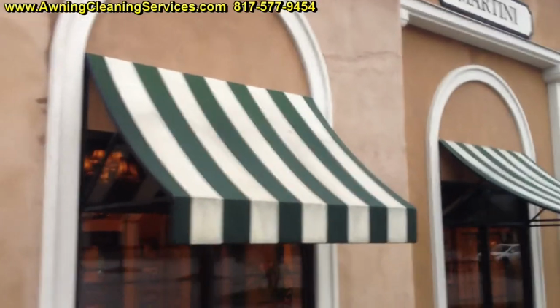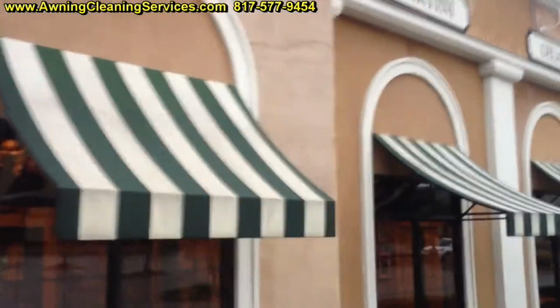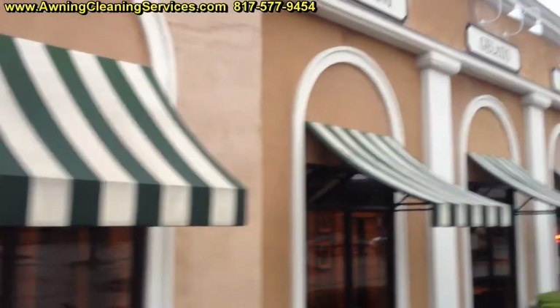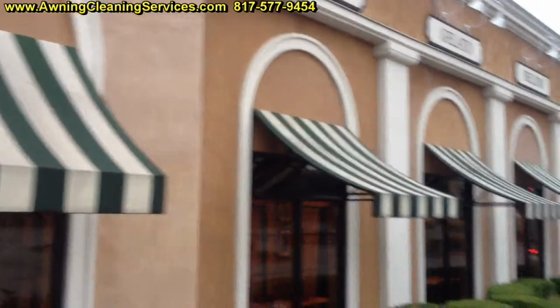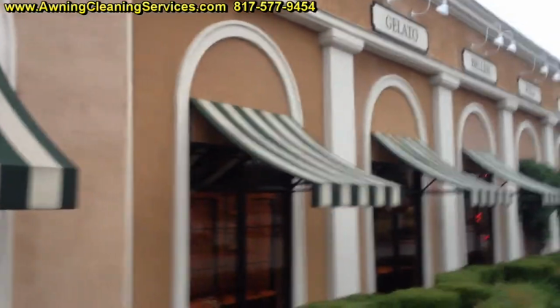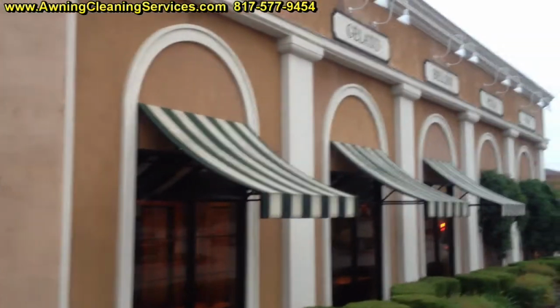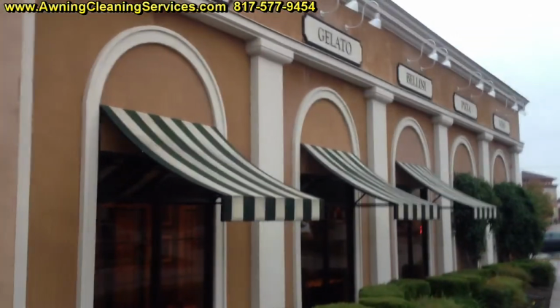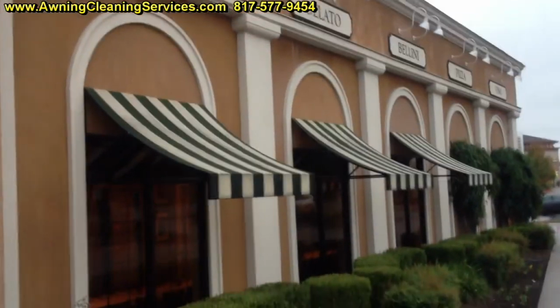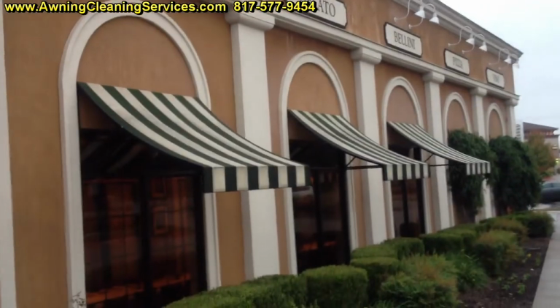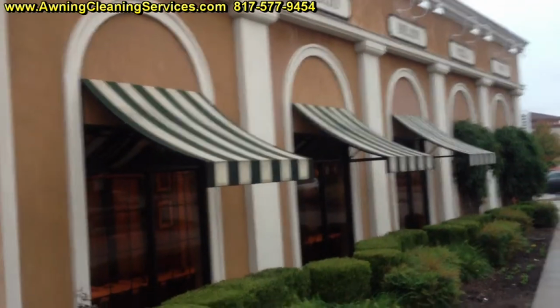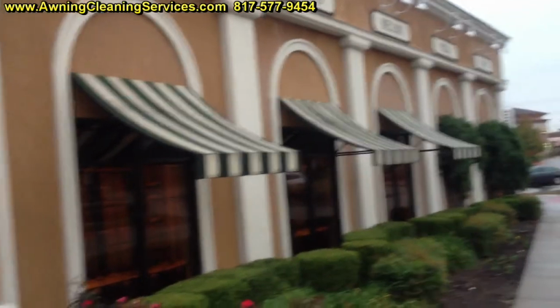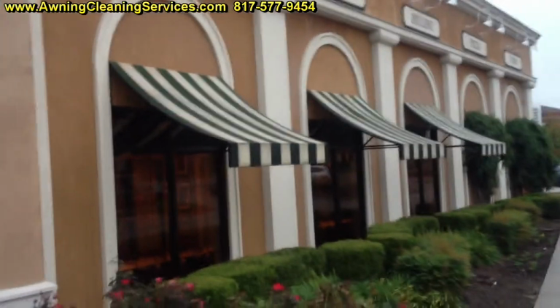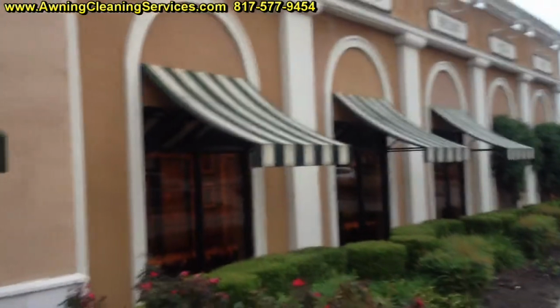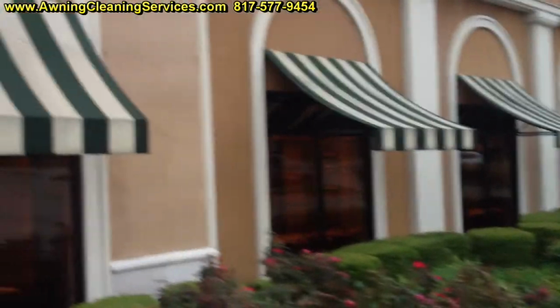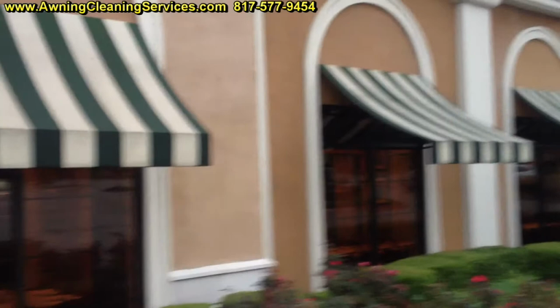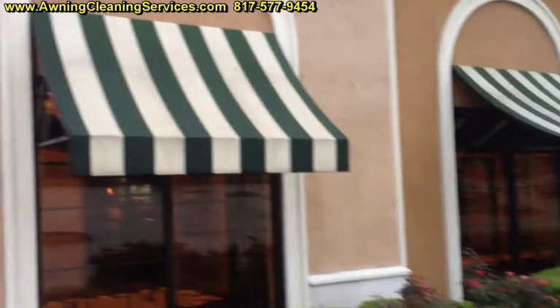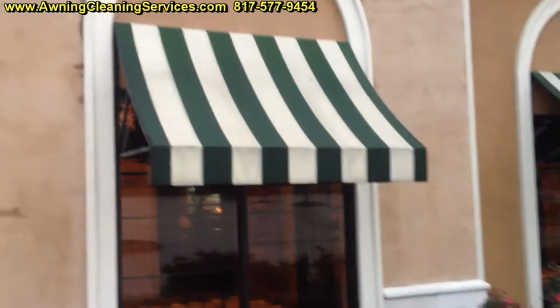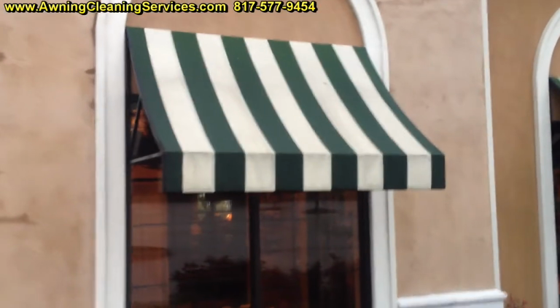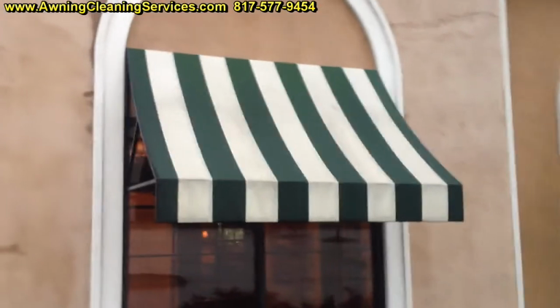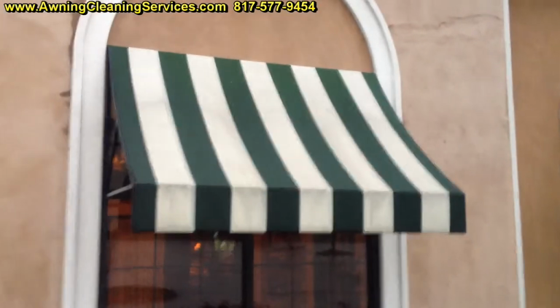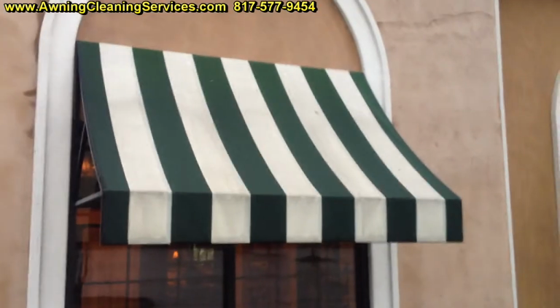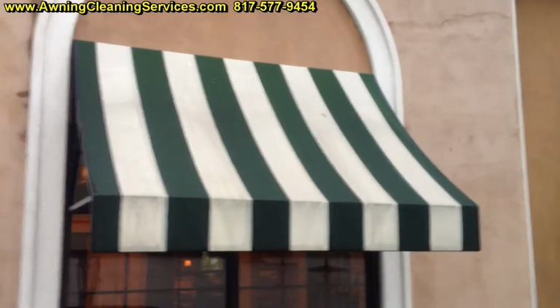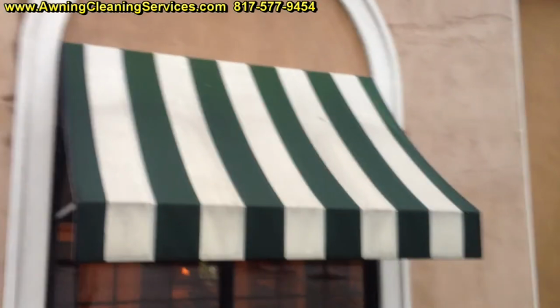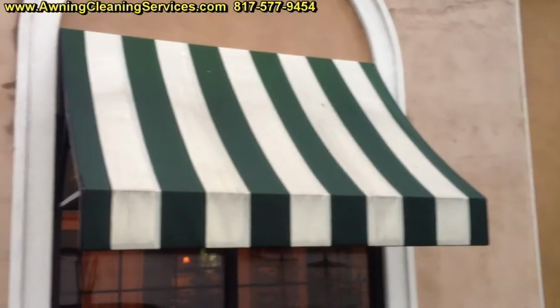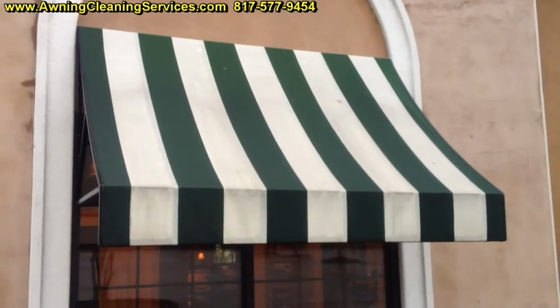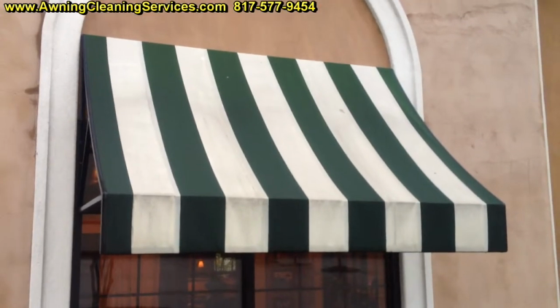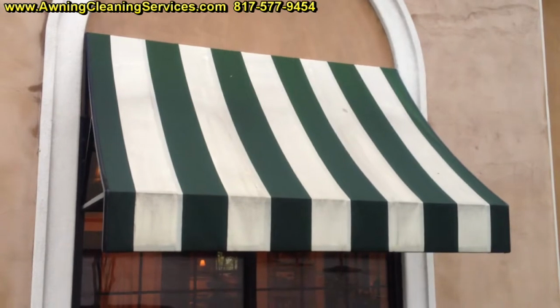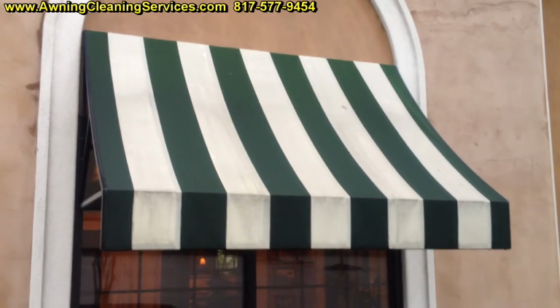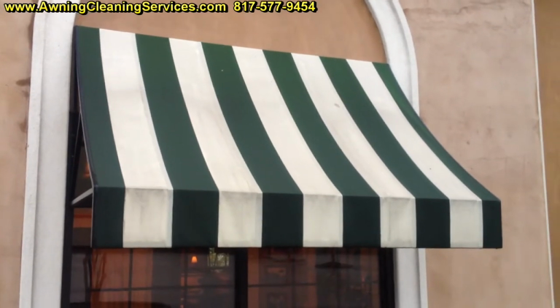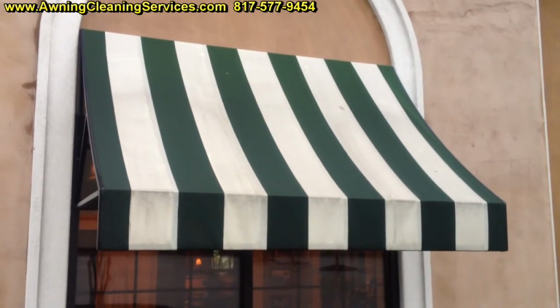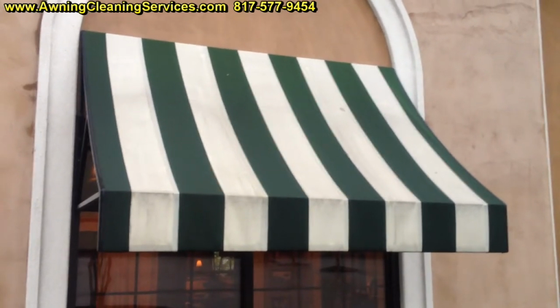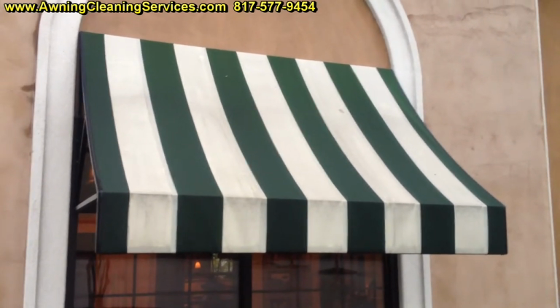Here's the other side. We've got looks like about four awnings on this side, so we're going to get started on them, get these cleaned up. We'll show you the progress as we progress.